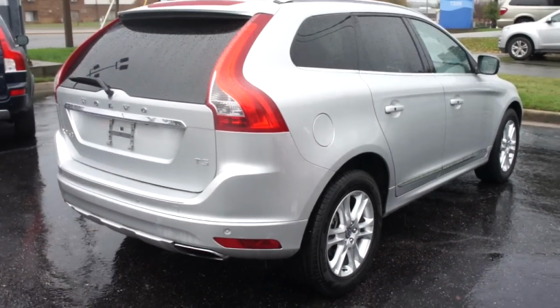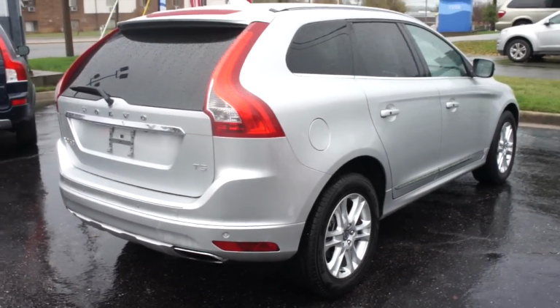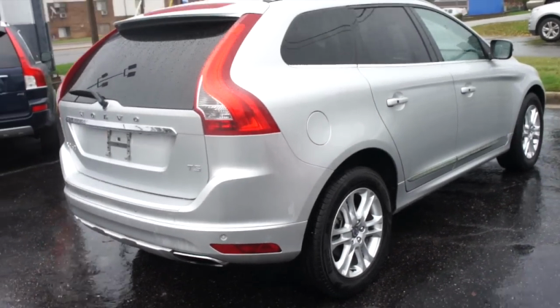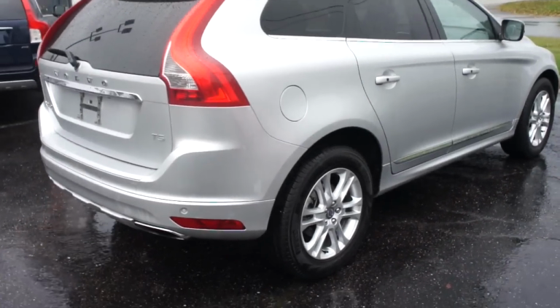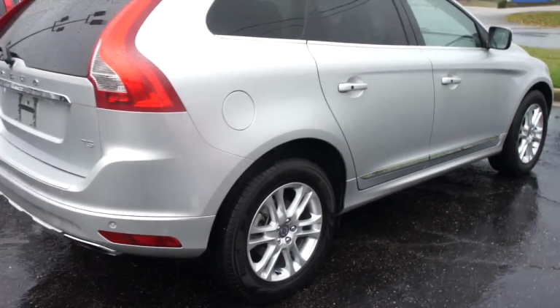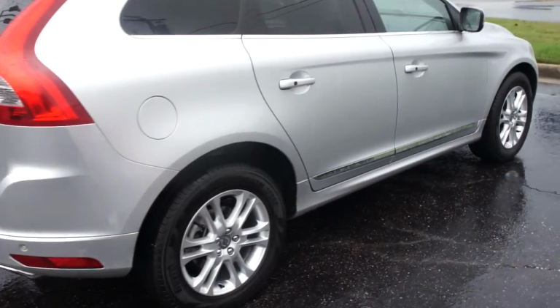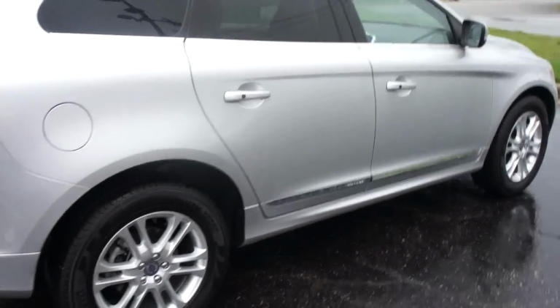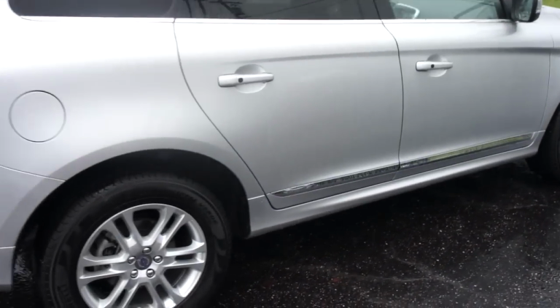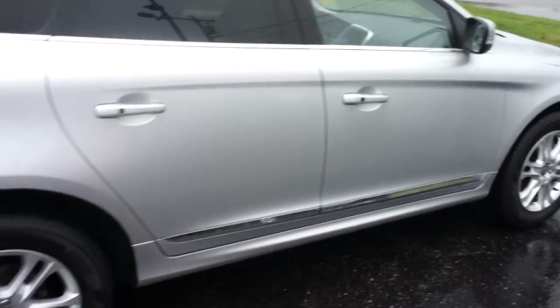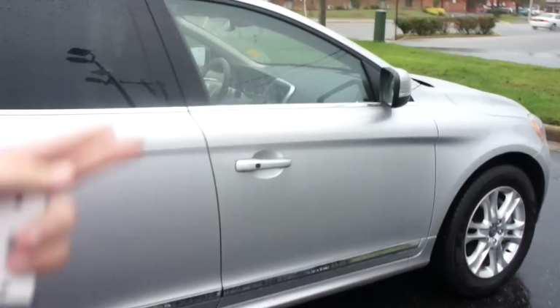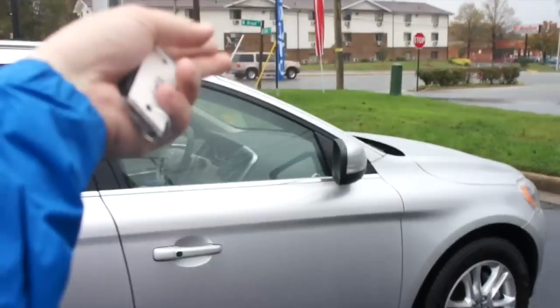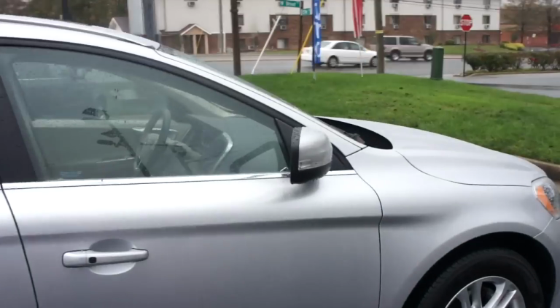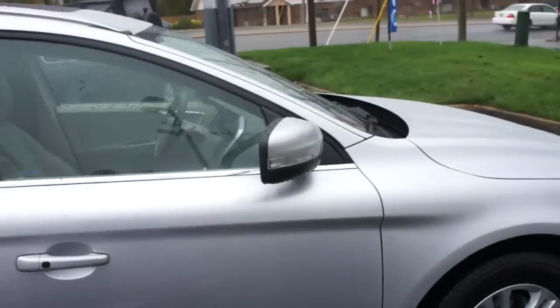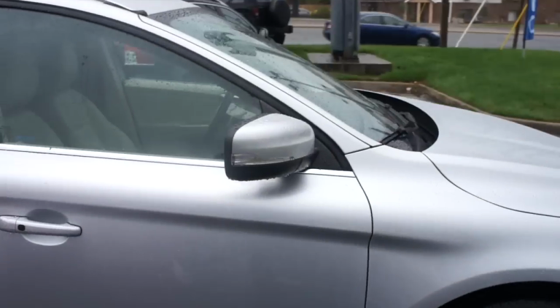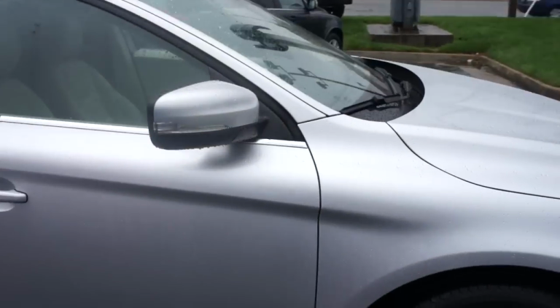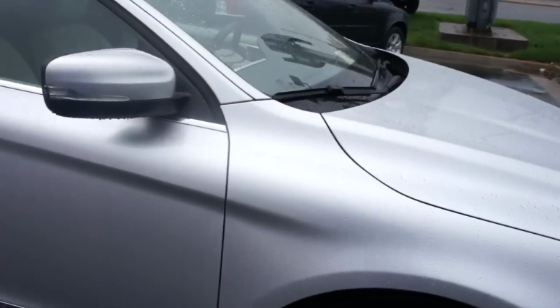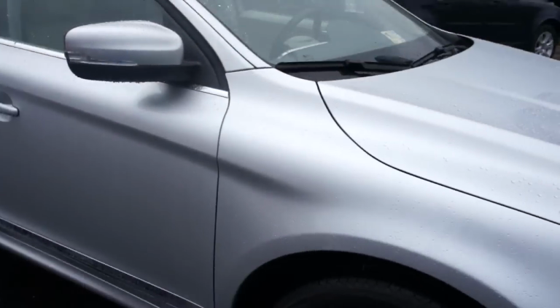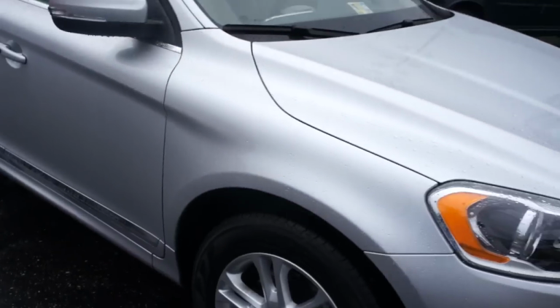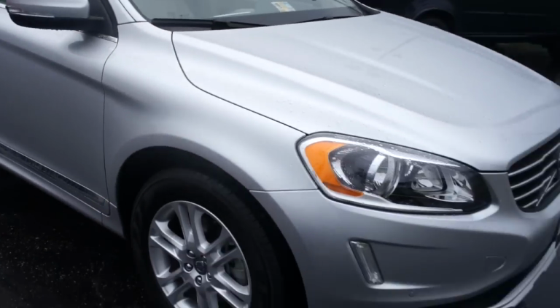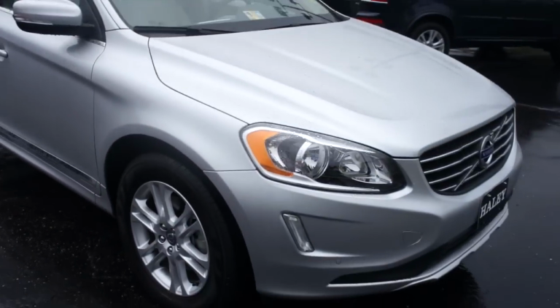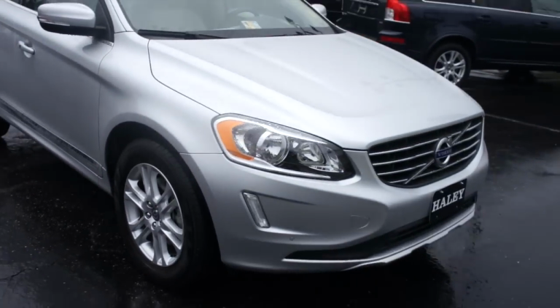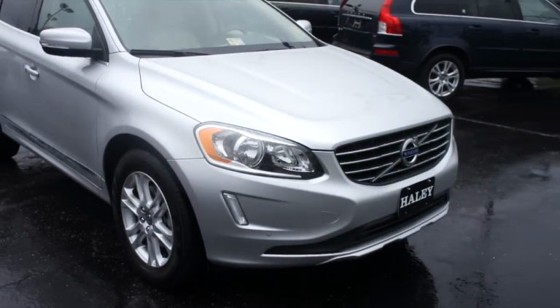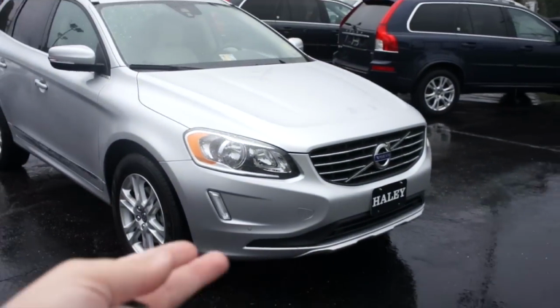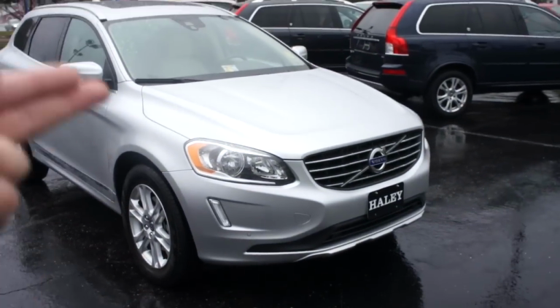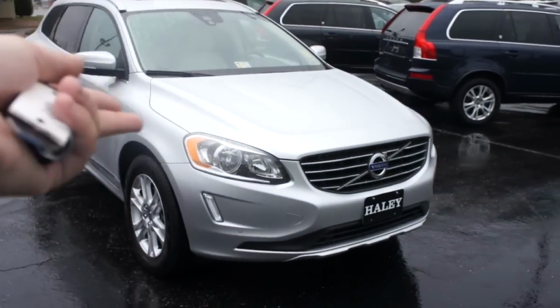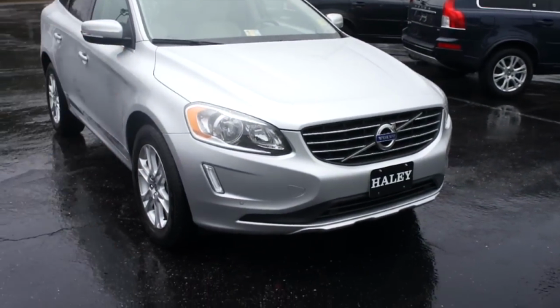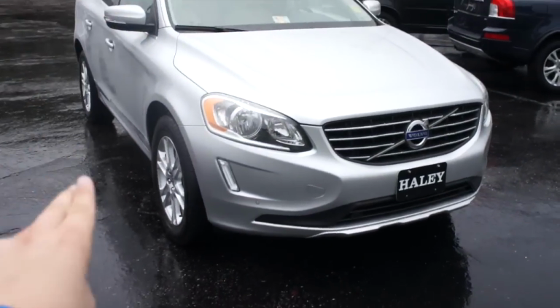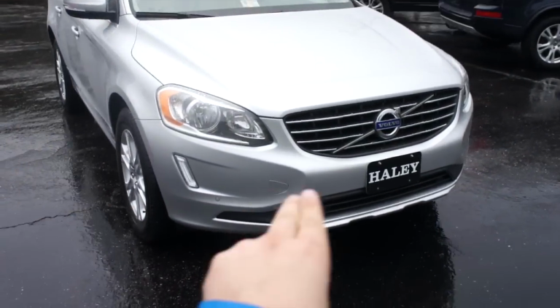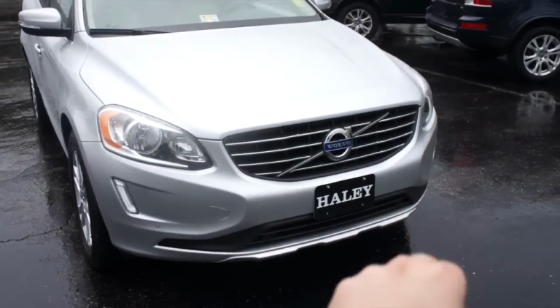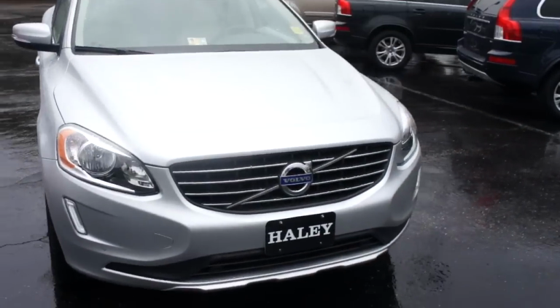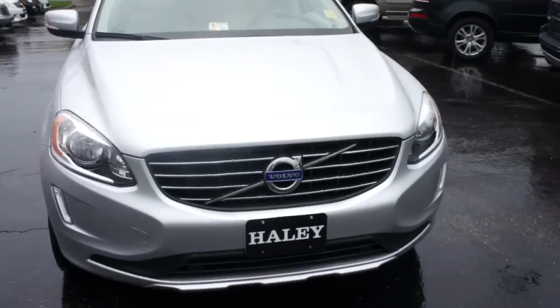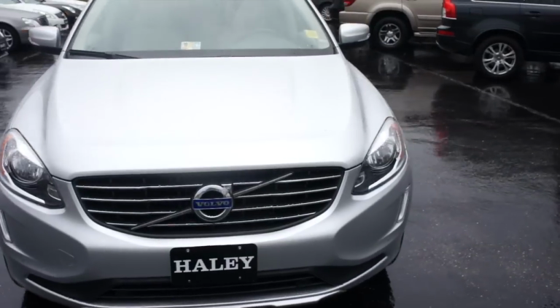You can see your T5 badge right there. This one is equipped with BLIS blind spot information as well. And up front you do have front parking sensors, halogen headlights, and your LED accents down below.